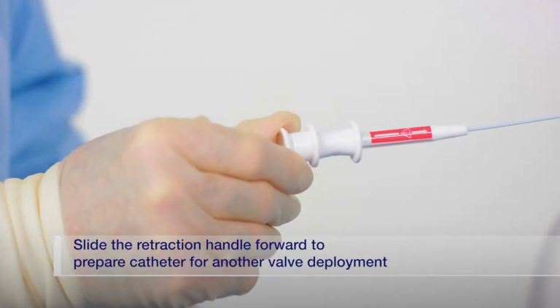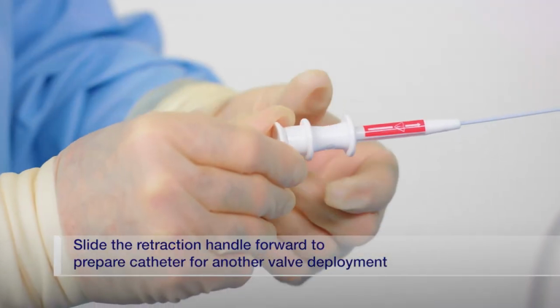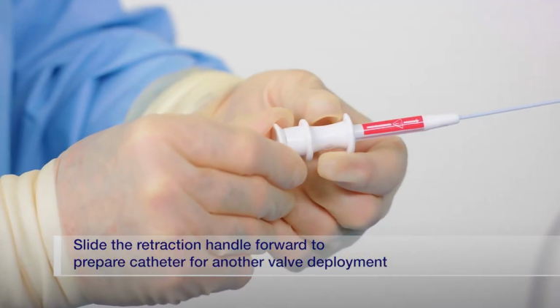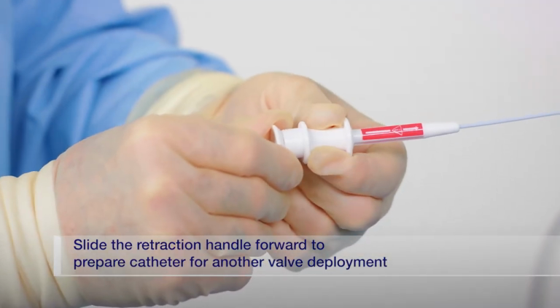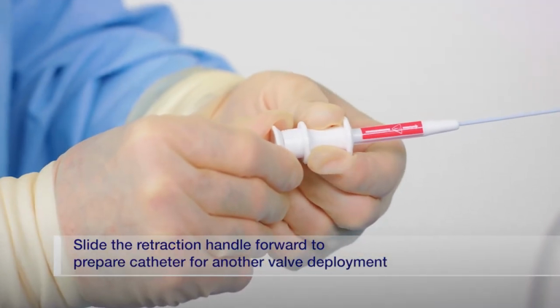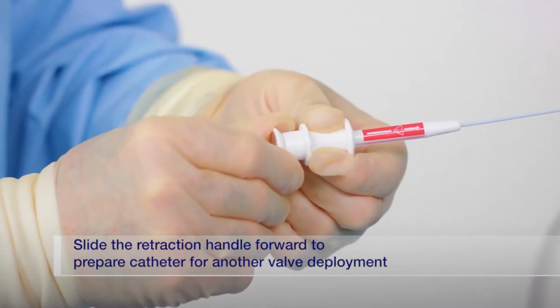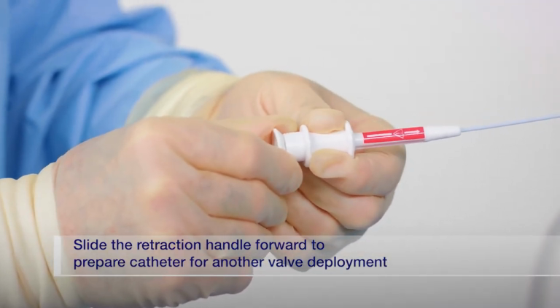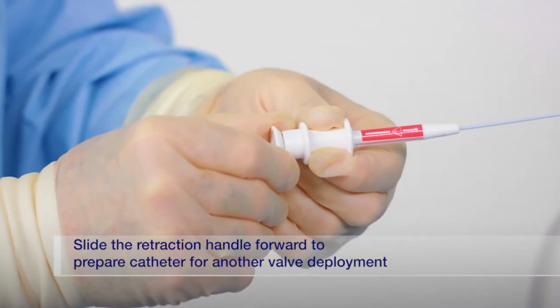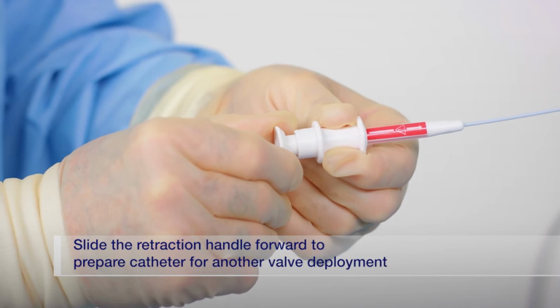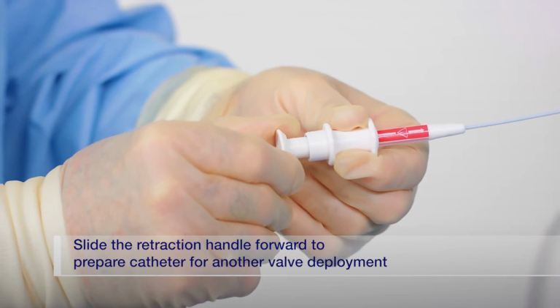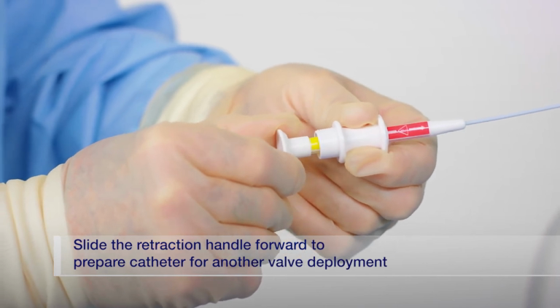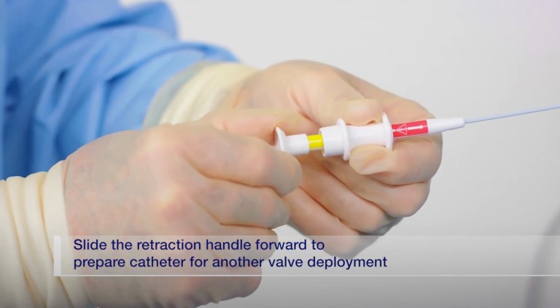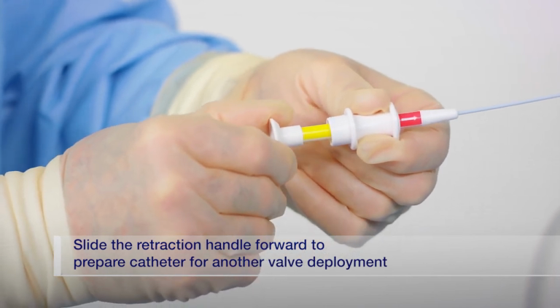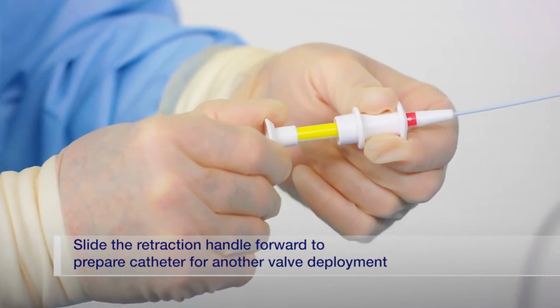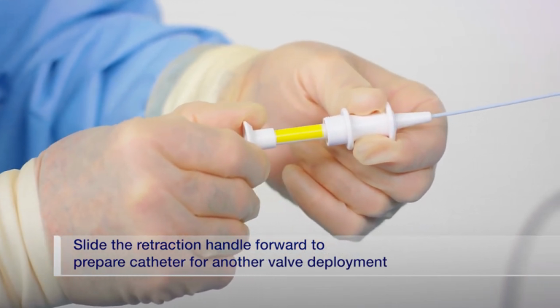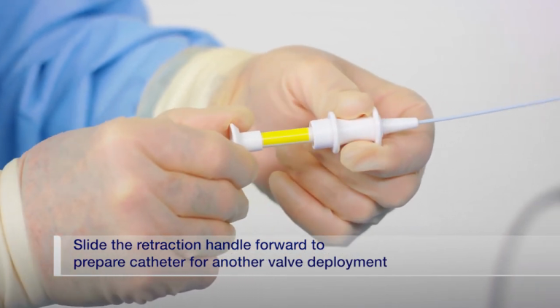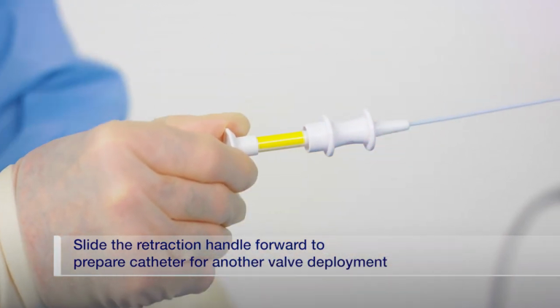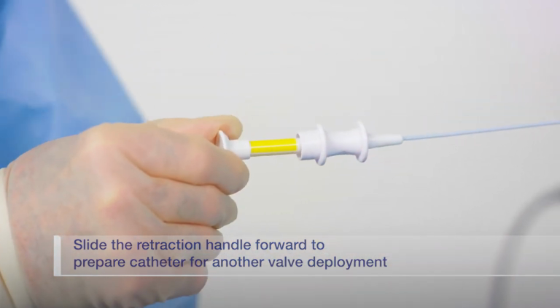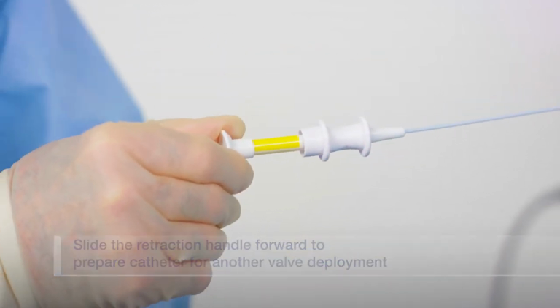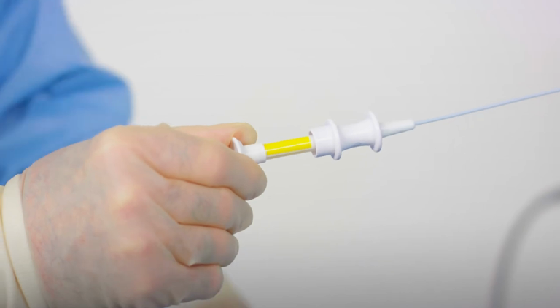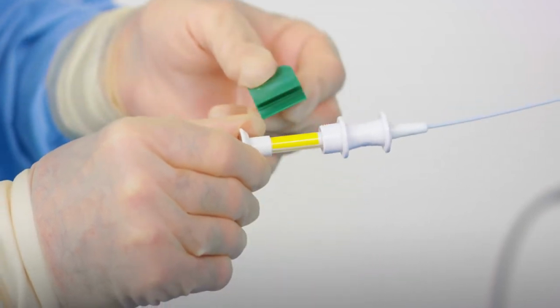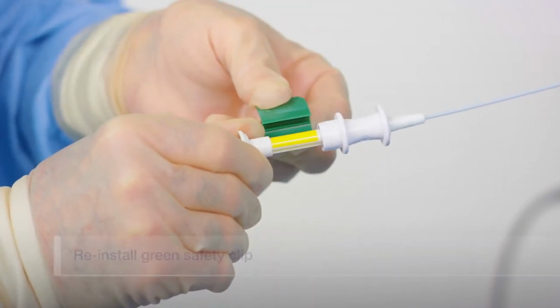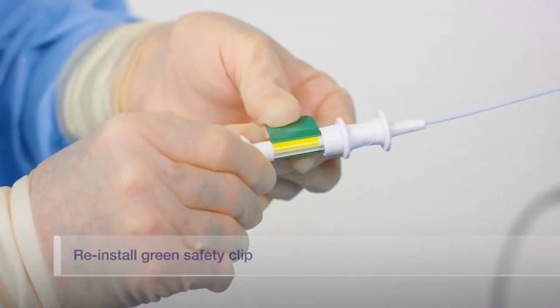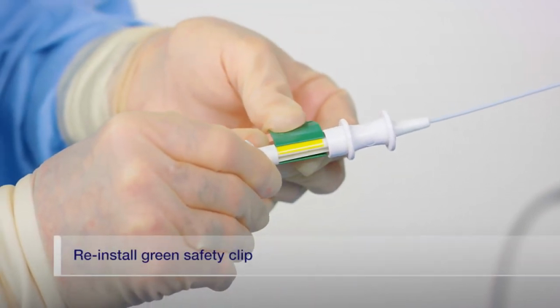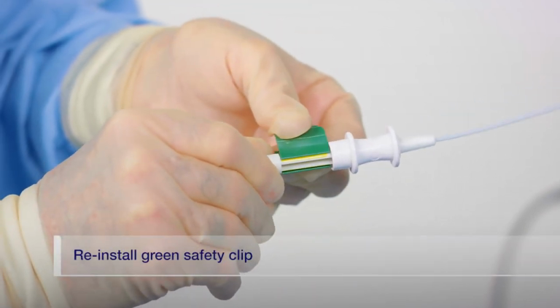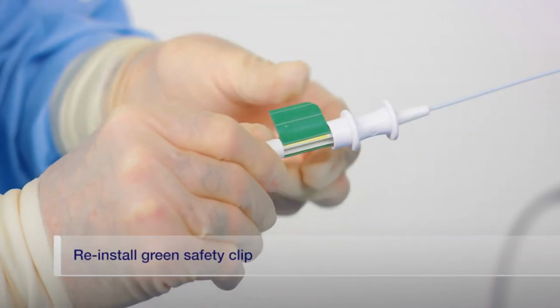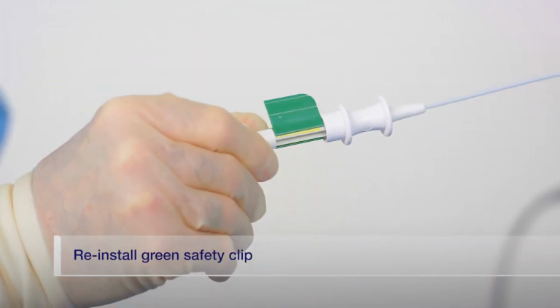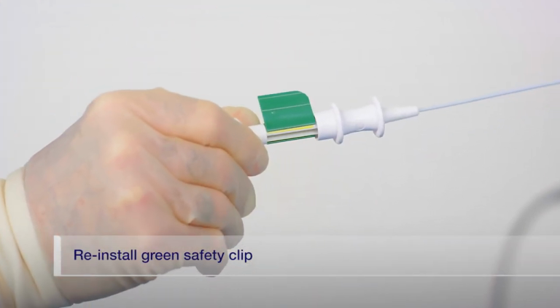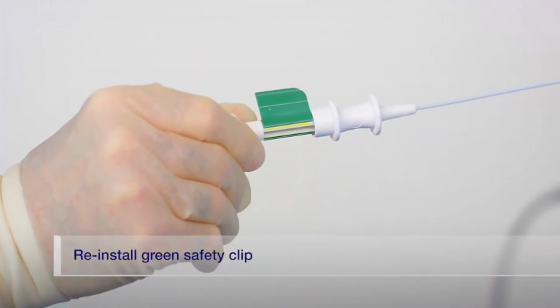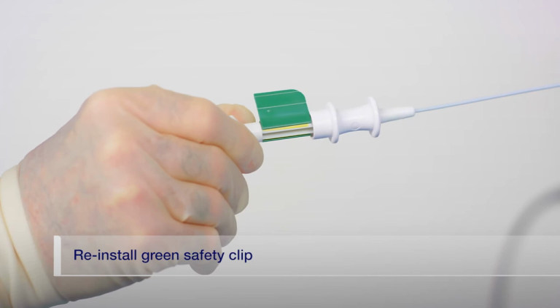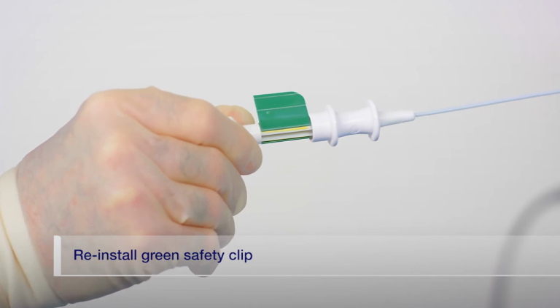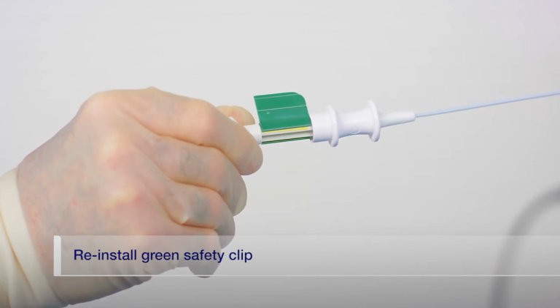To prepare the catheter for the next valve deployment, hold the catheter uncoiled and advance the catheter retractor forward until all of the yellow portion of the handle is exposed. Reinstall the green safety clip over the yellow portion of the deployment handle.